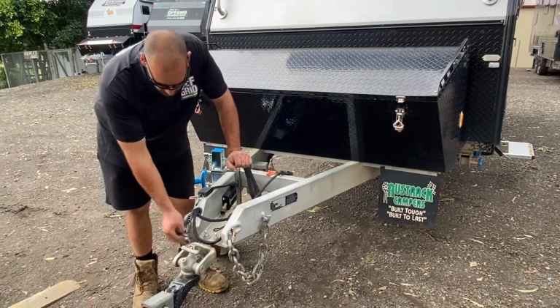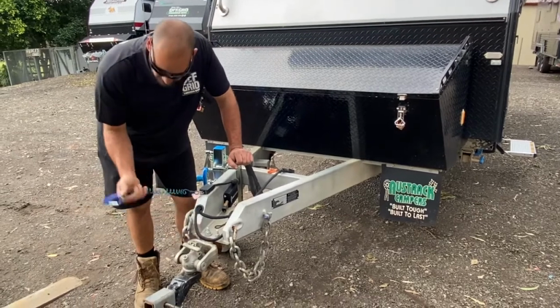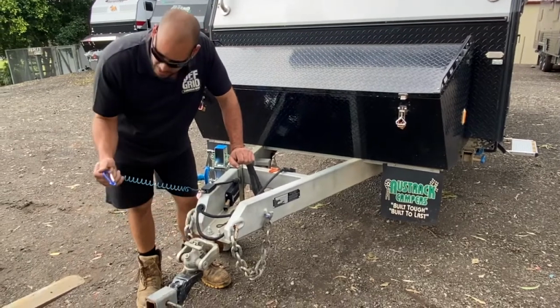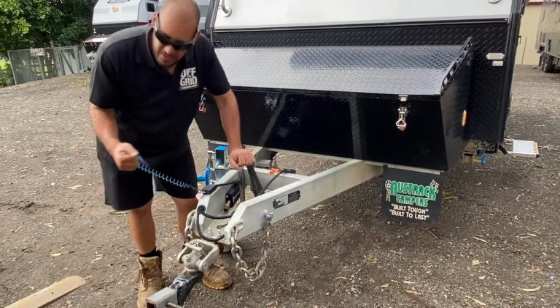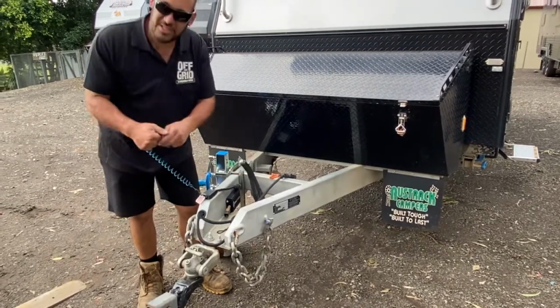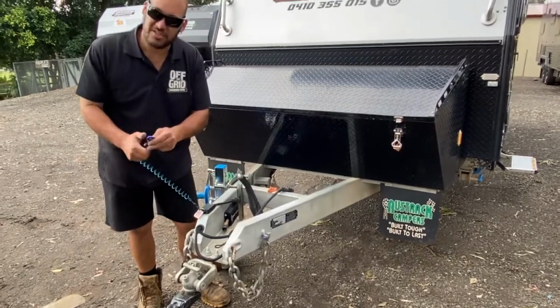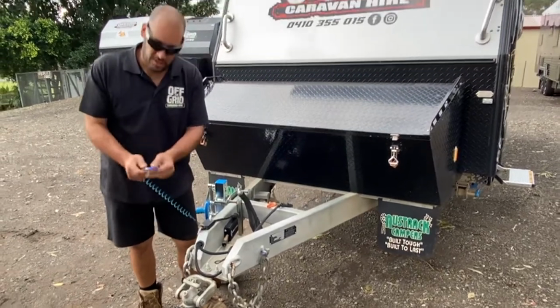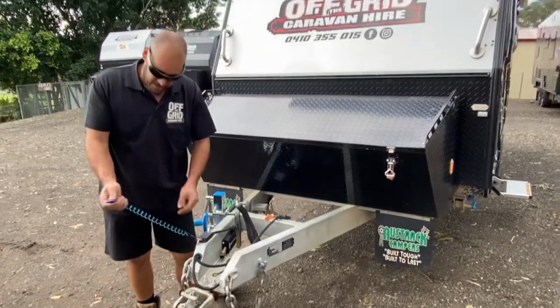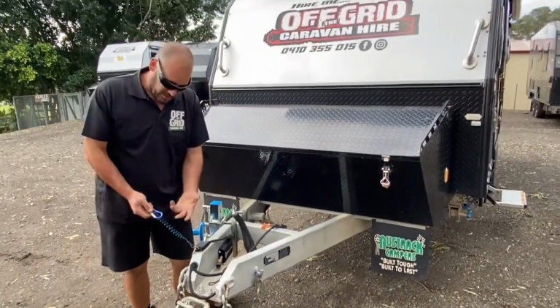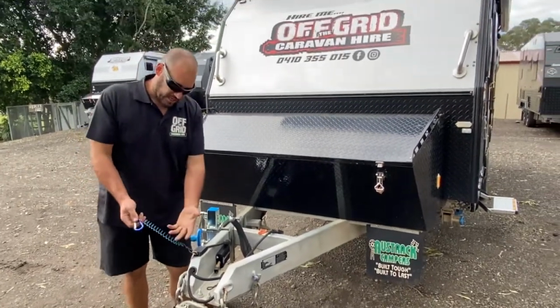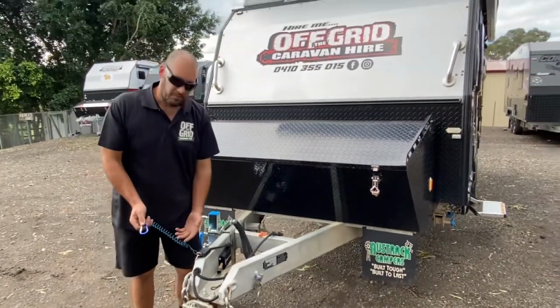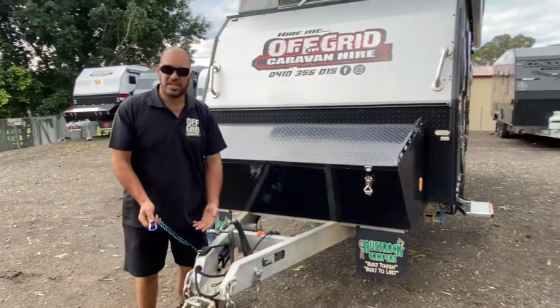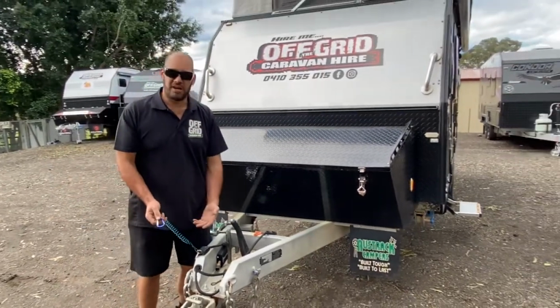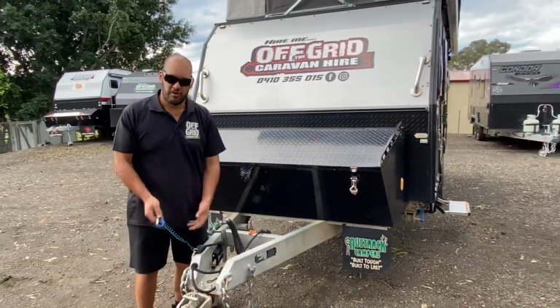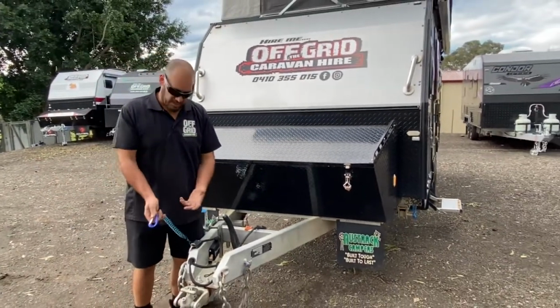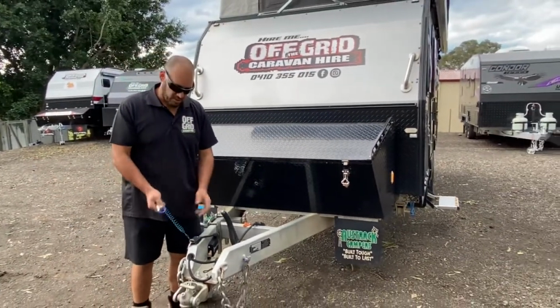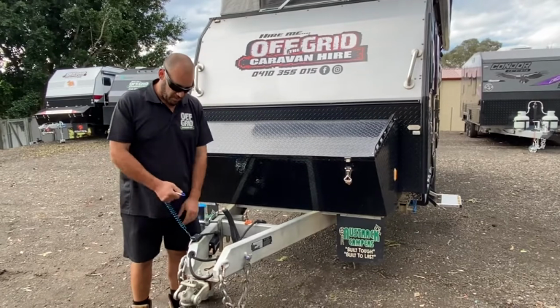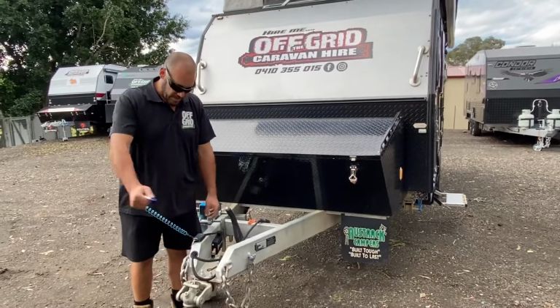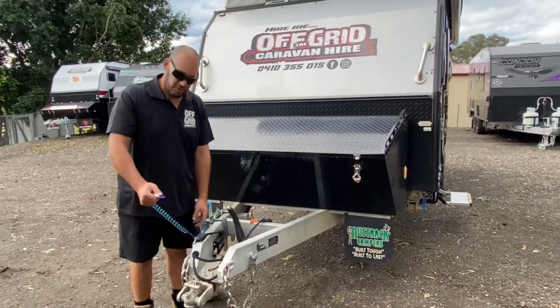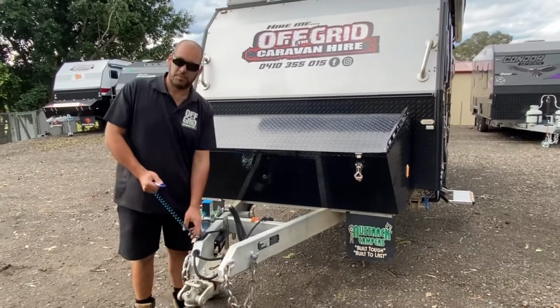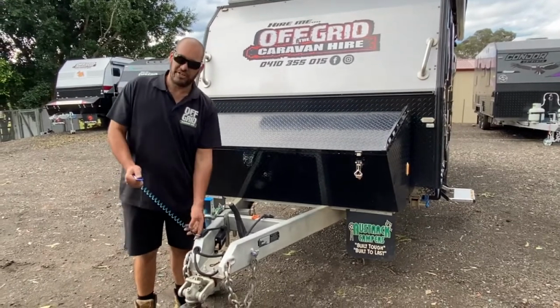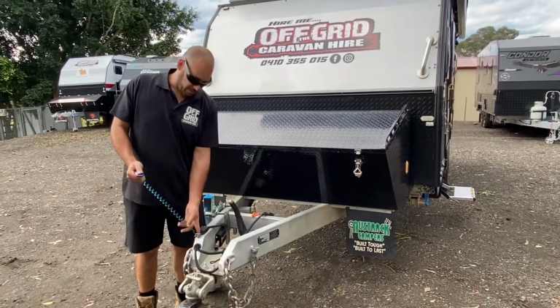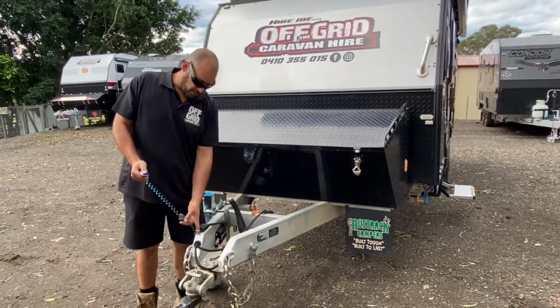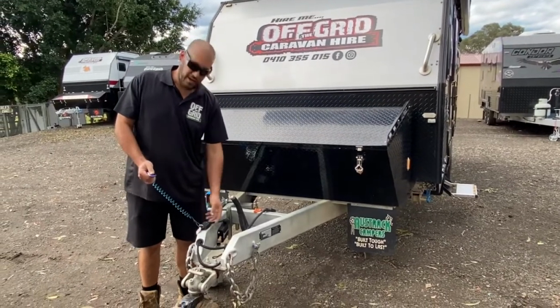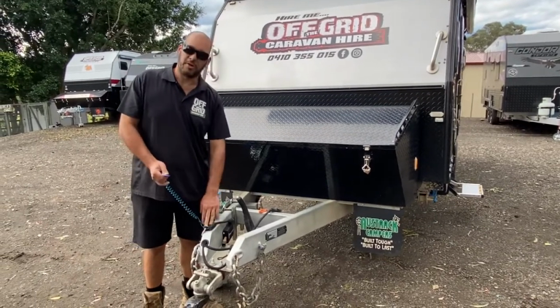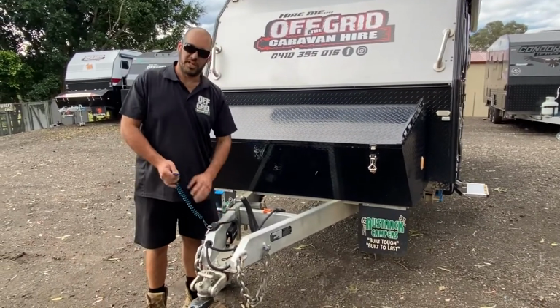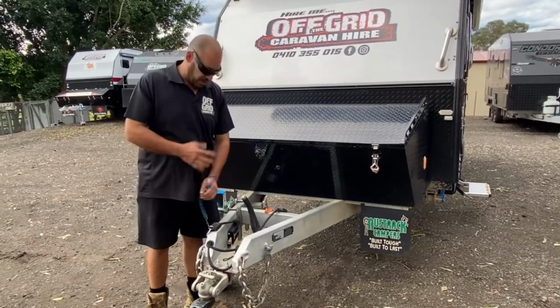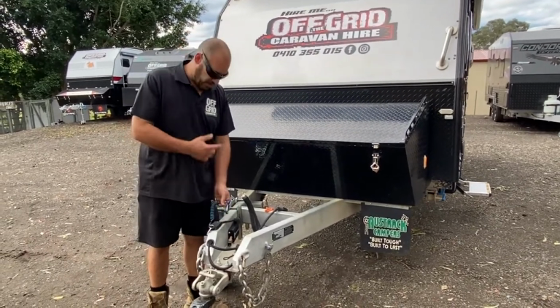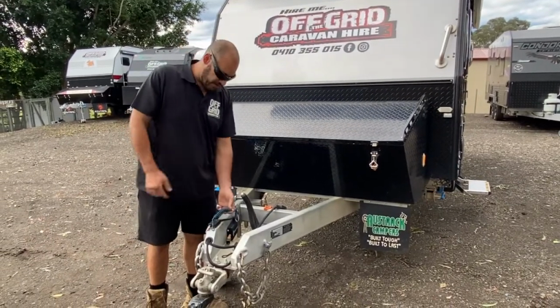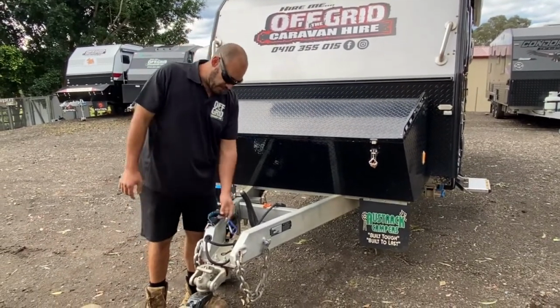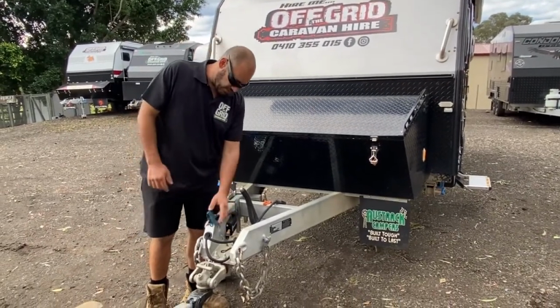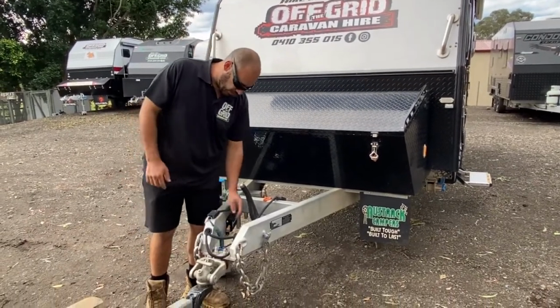We've got our breakaway that just connects onto the tow bar. Just in case, for some reason, the hitch comes off or hasn't been hooked on properly, it'll stretch out, pull the pin out, and that'll put the electric brakes on the caravan so it doesn't roll away.